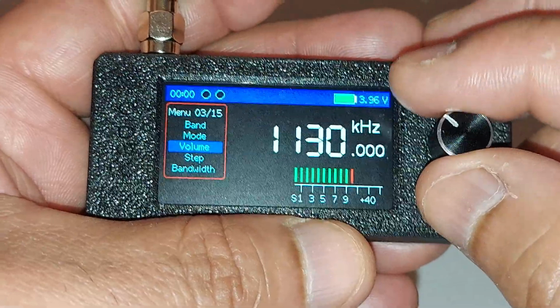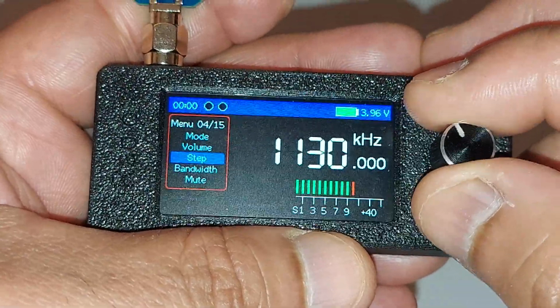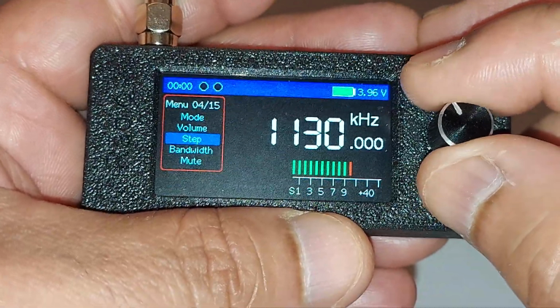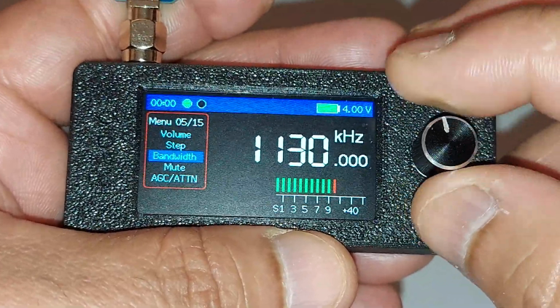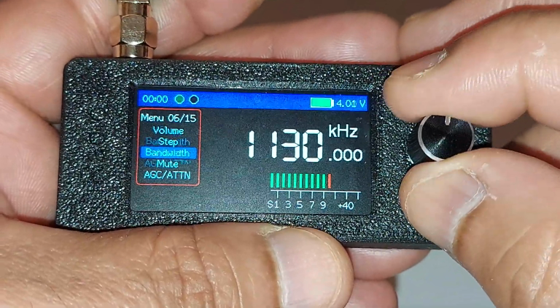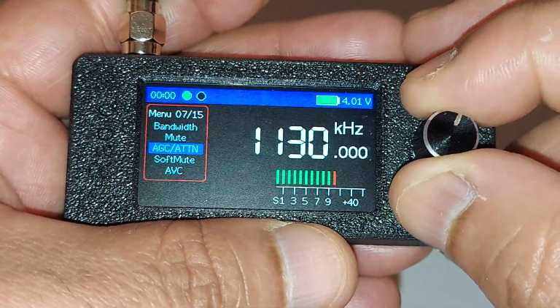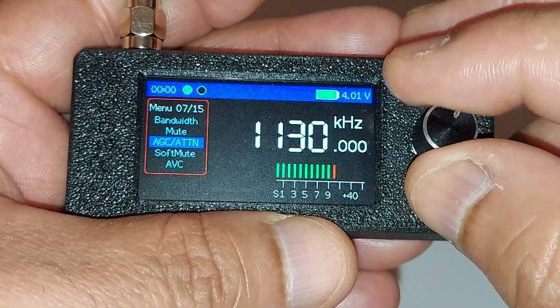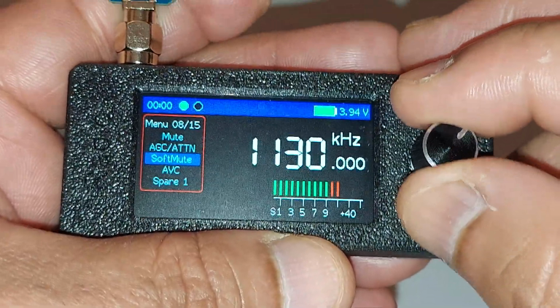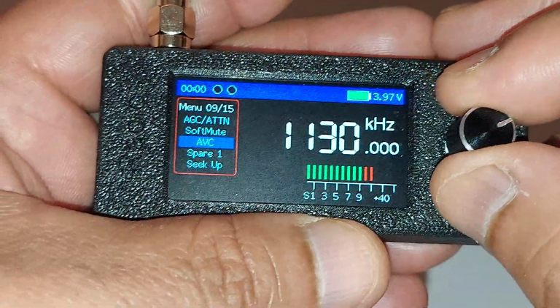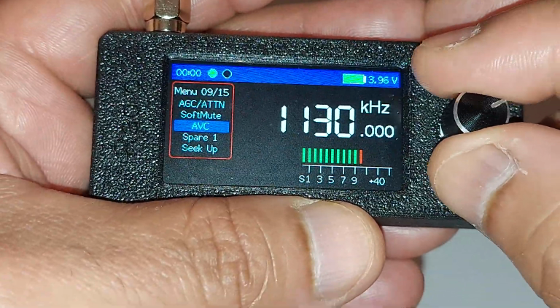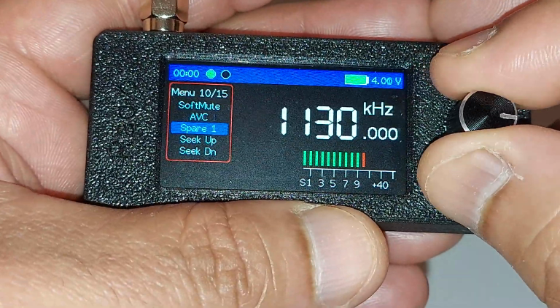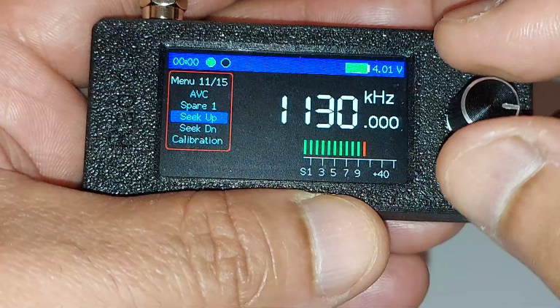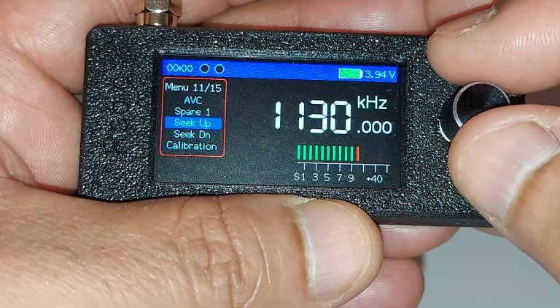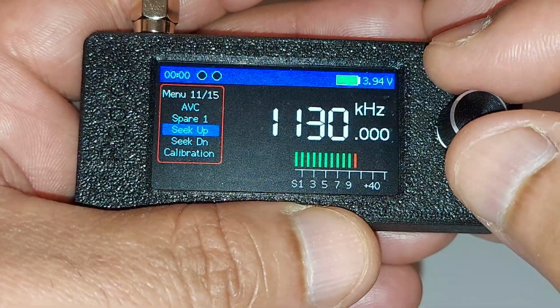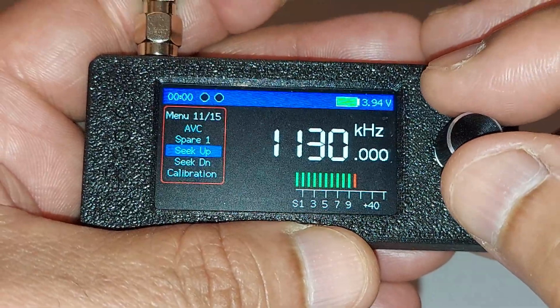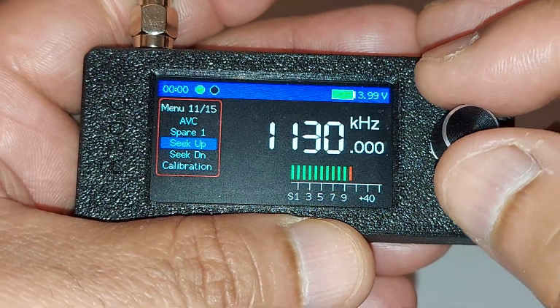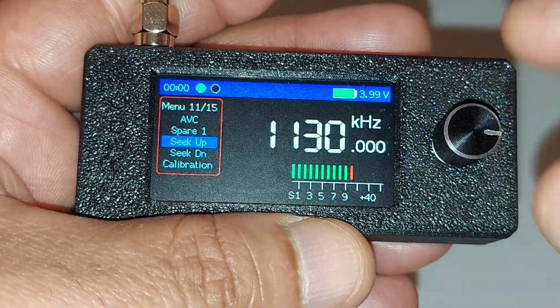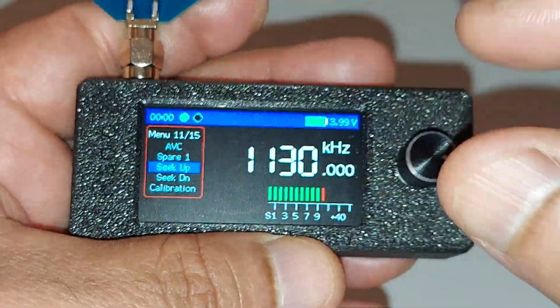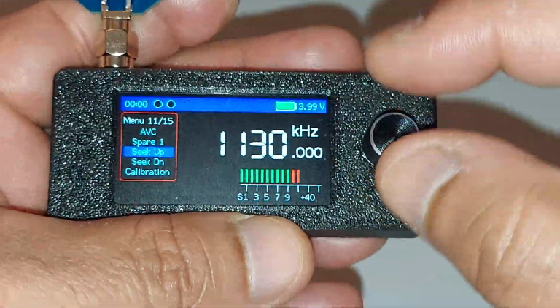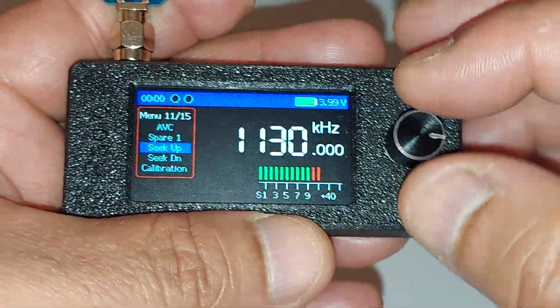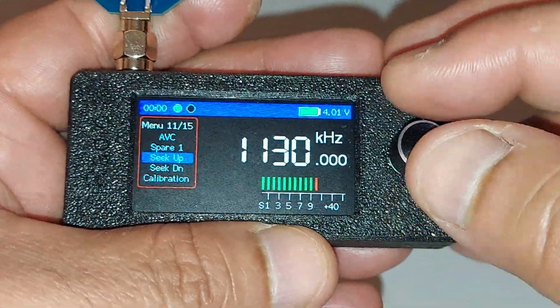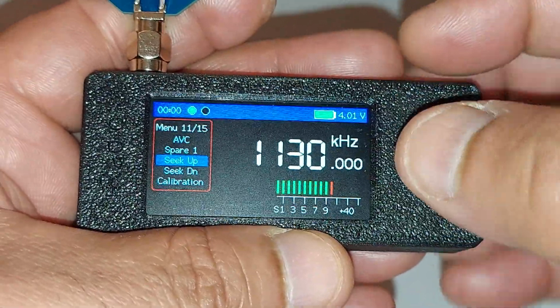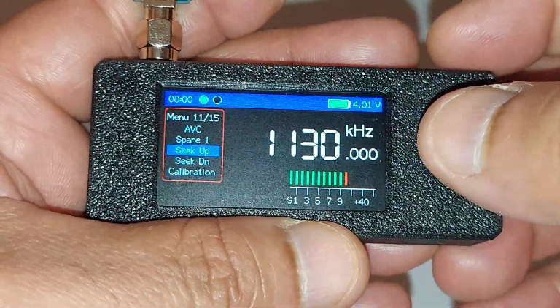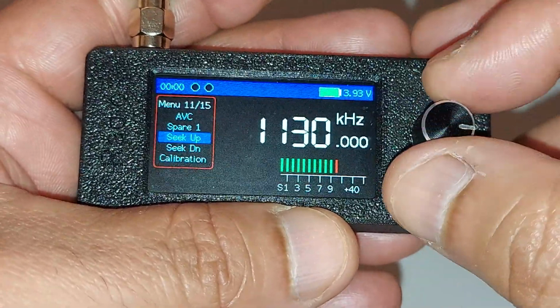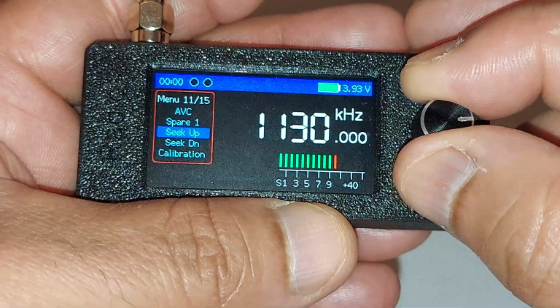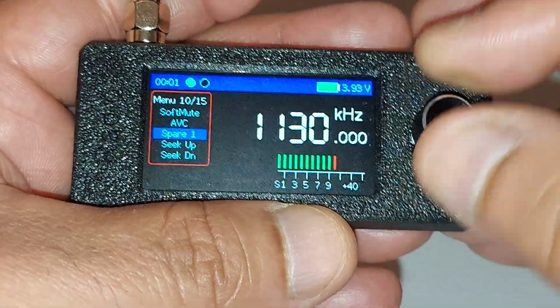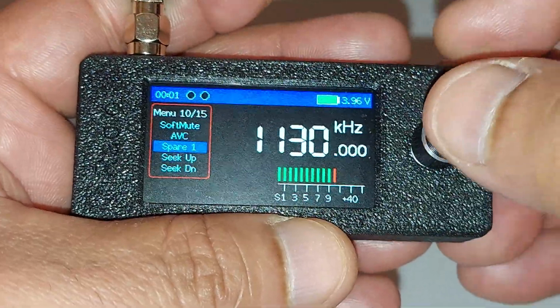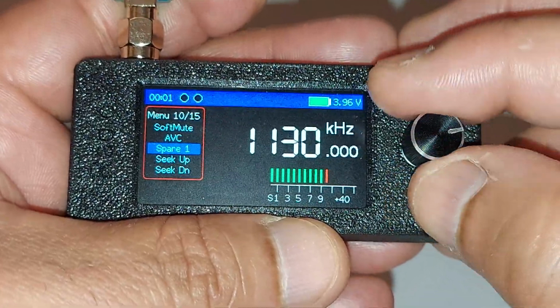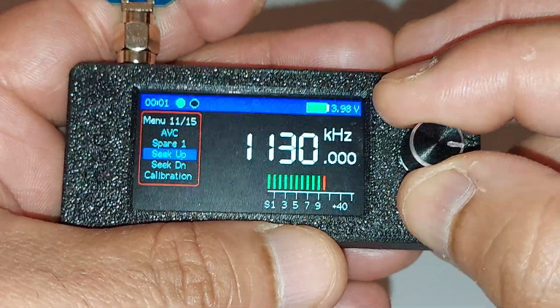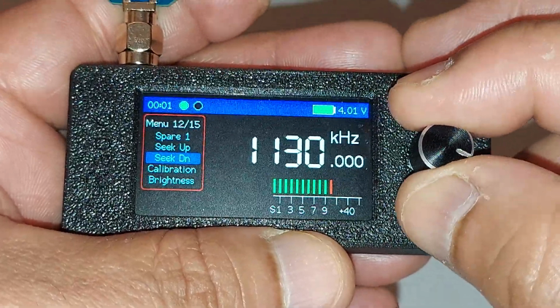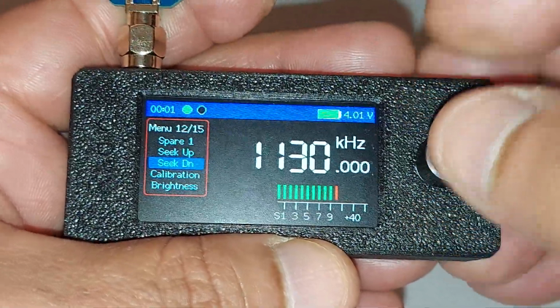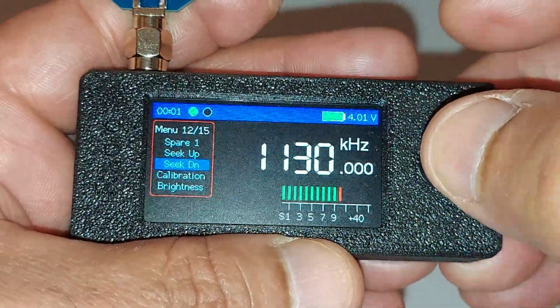There is a seek function — it's not an ETM scan but it's a seek, so you can seek up or down if you don't want to be moving the dial. Let me seek down and show you.